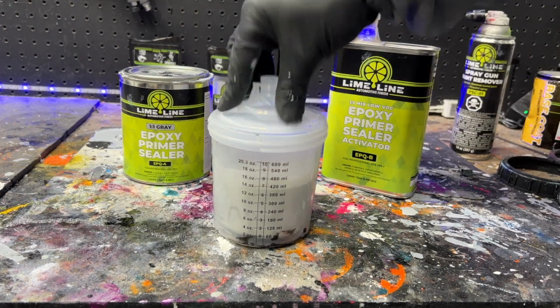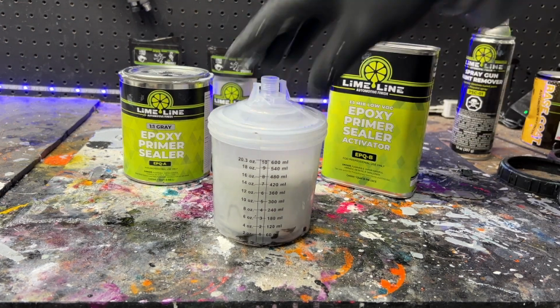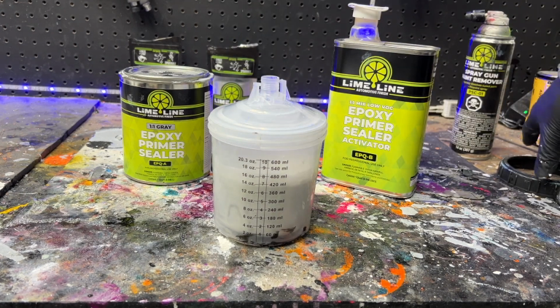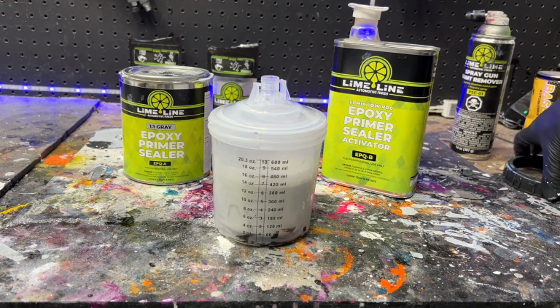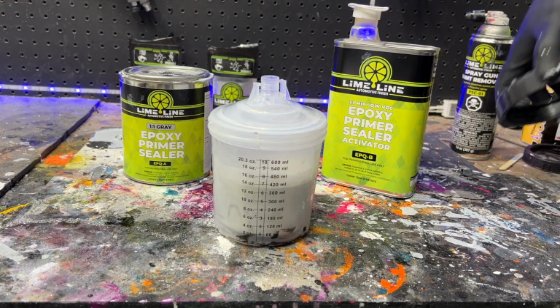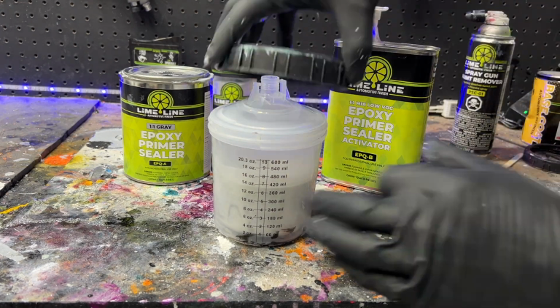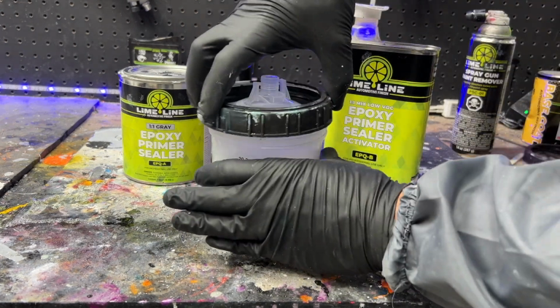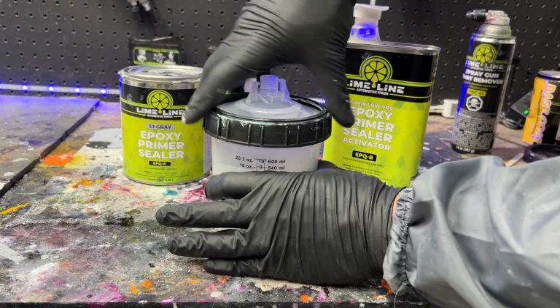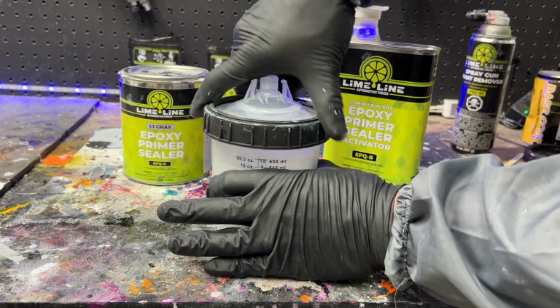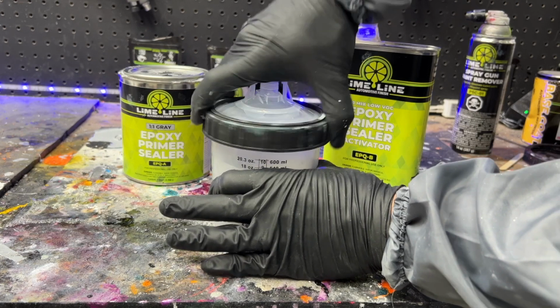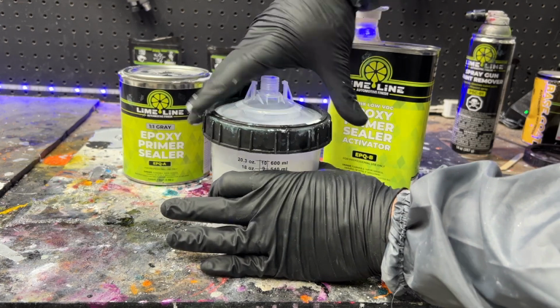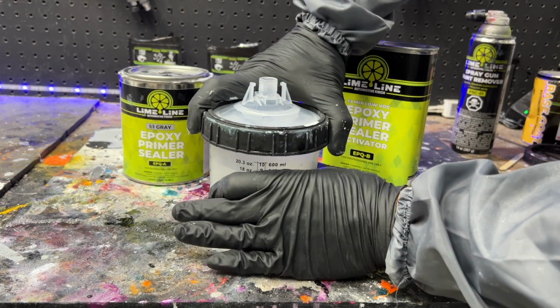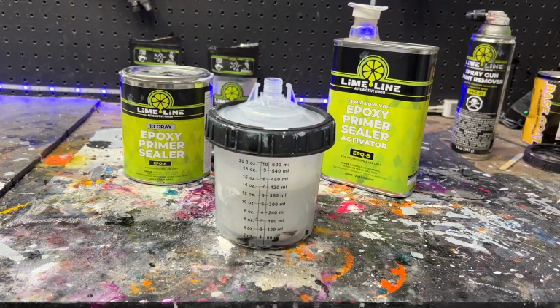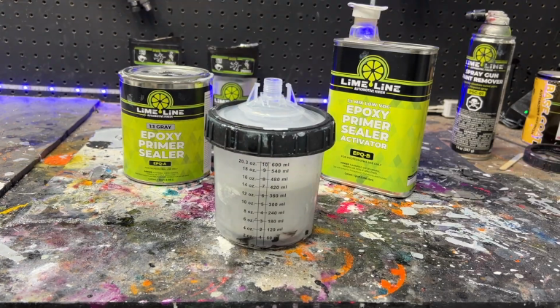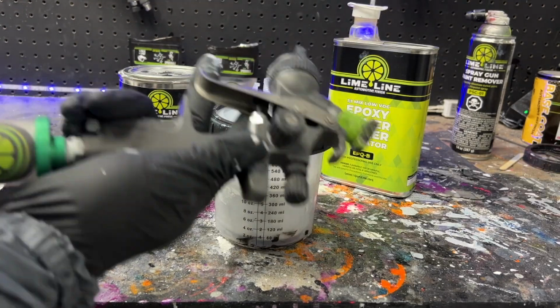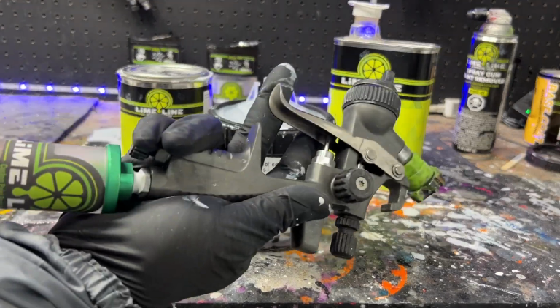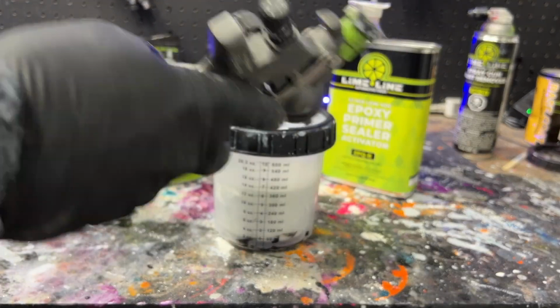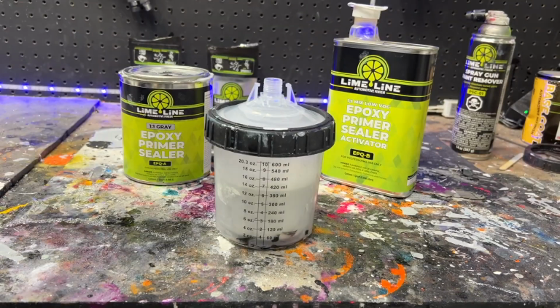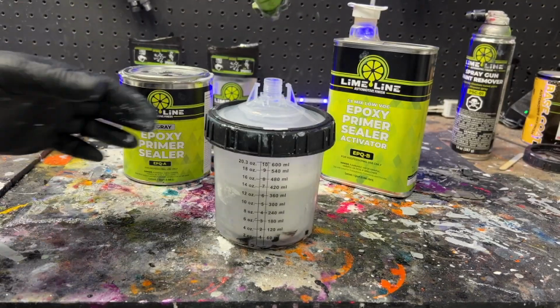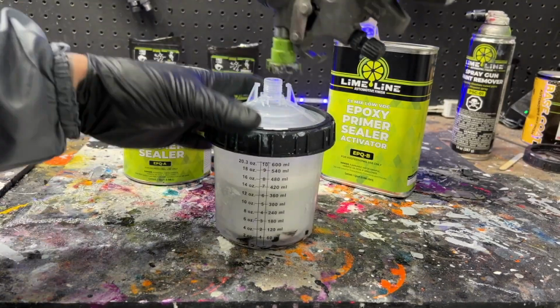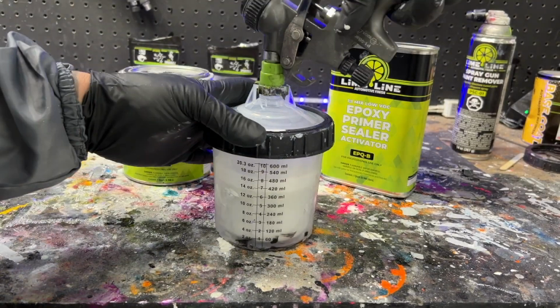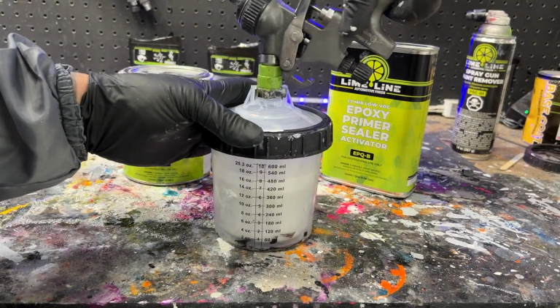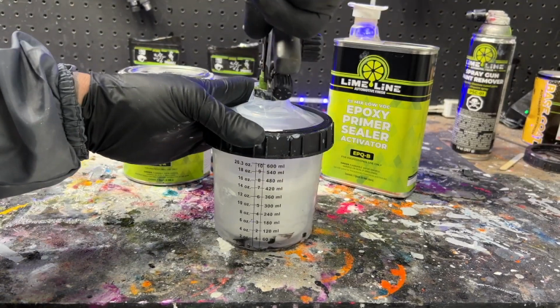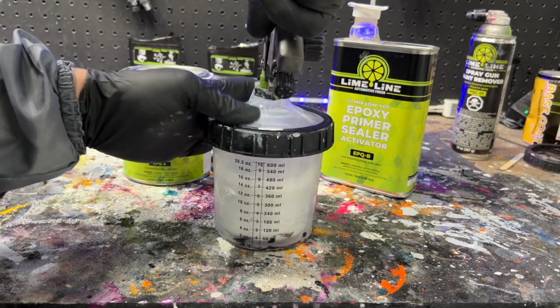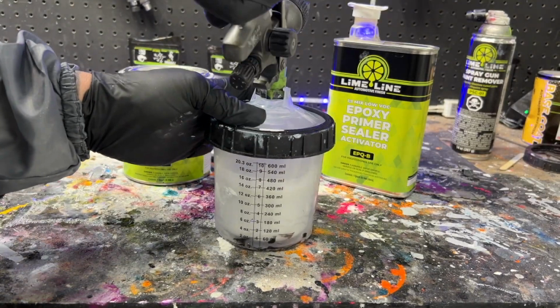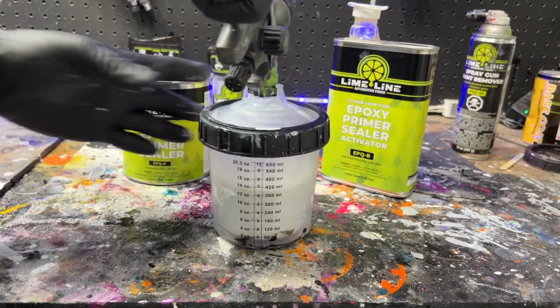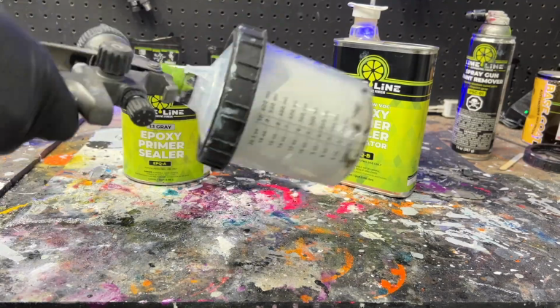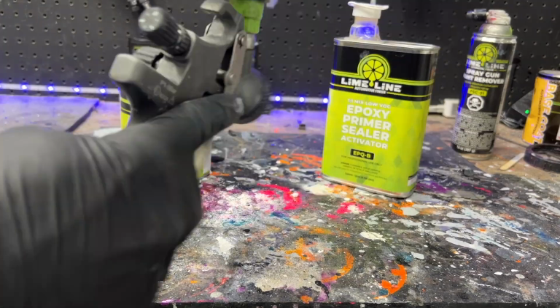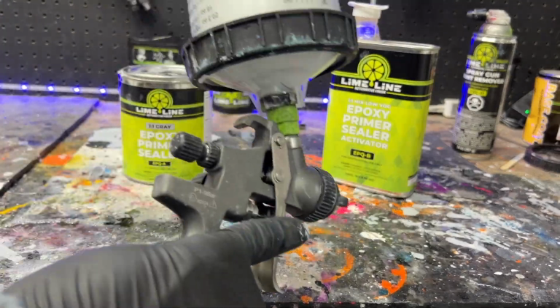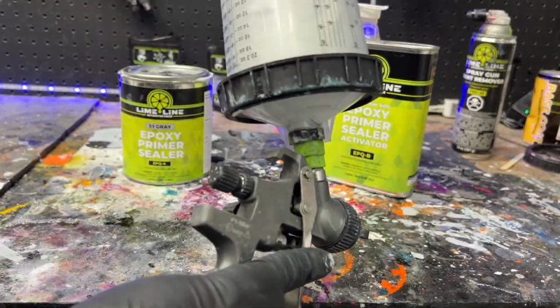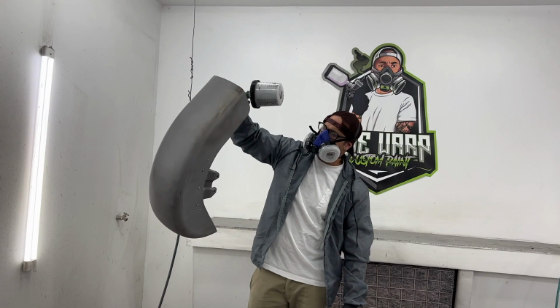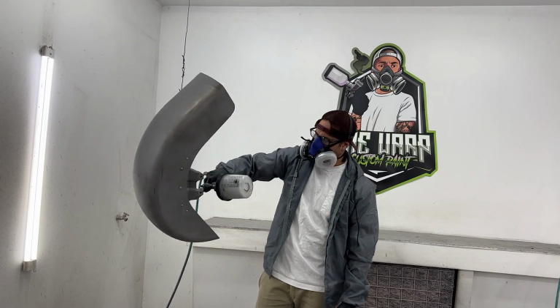Epoxy primer also works great for body panels, chassis, and engine components. I'm going to hook up this mixture to my 1.4 spray gun and spray two to three coats to both the top and bottom of this fender.